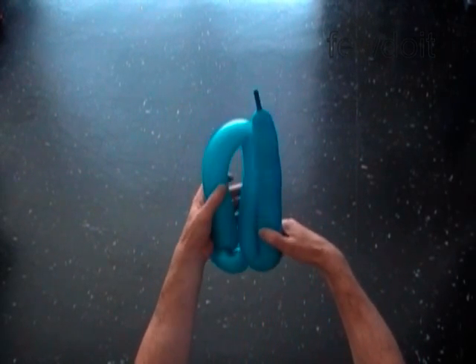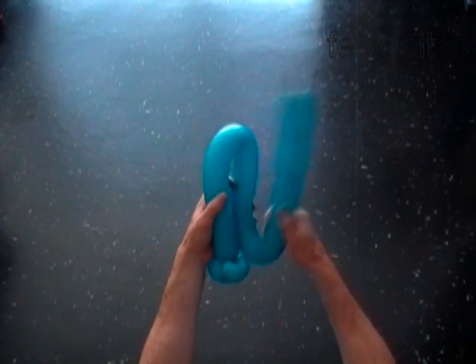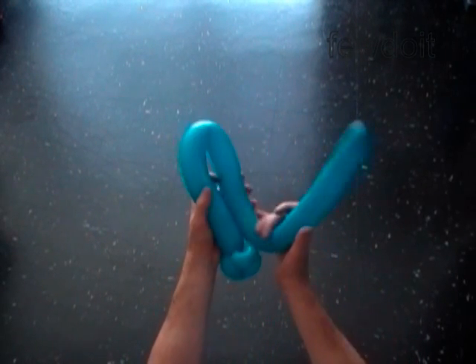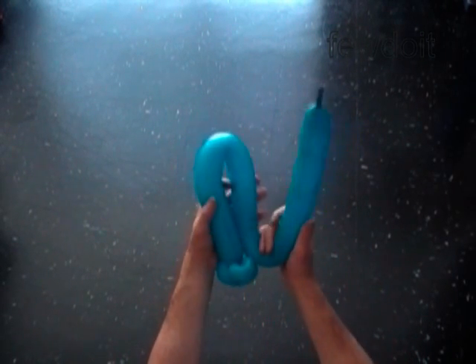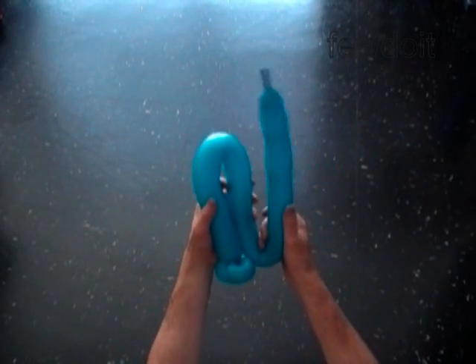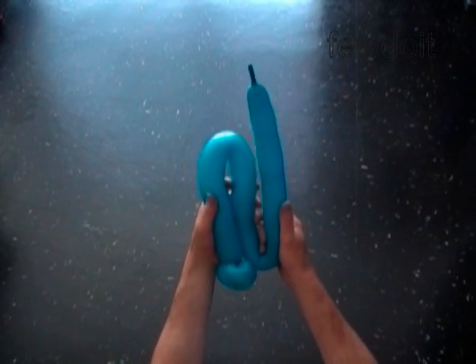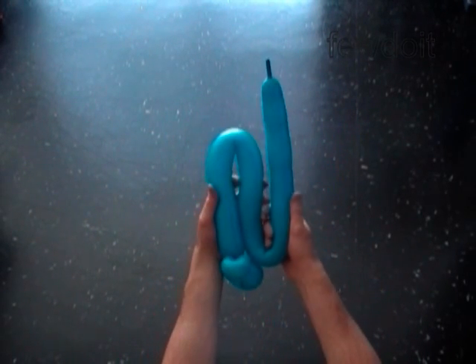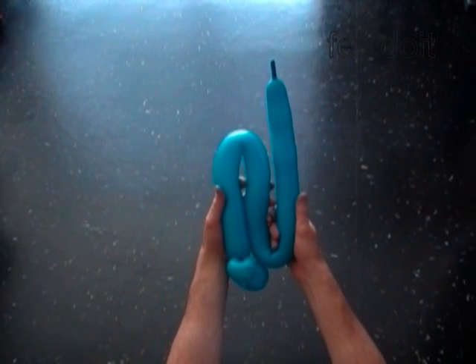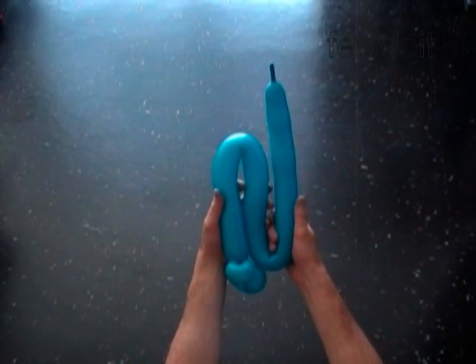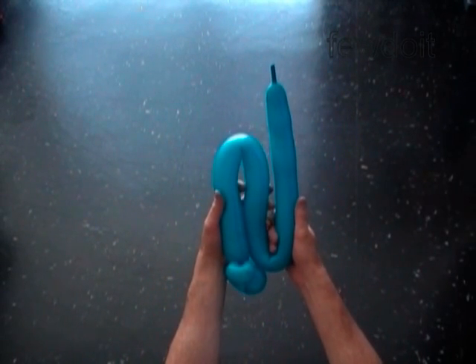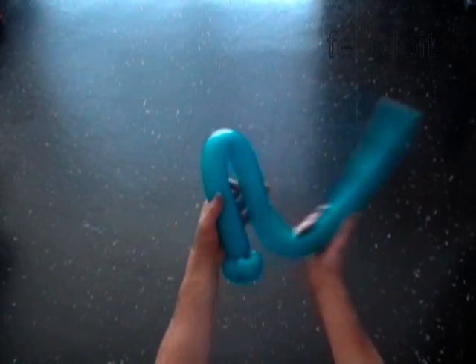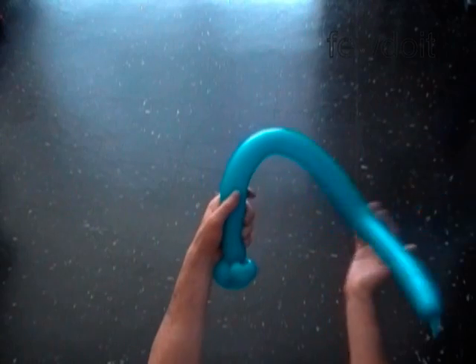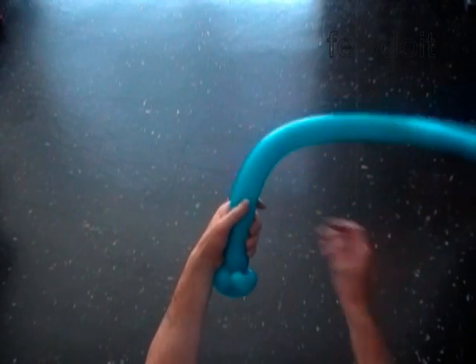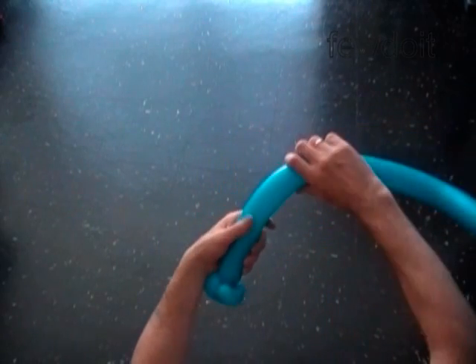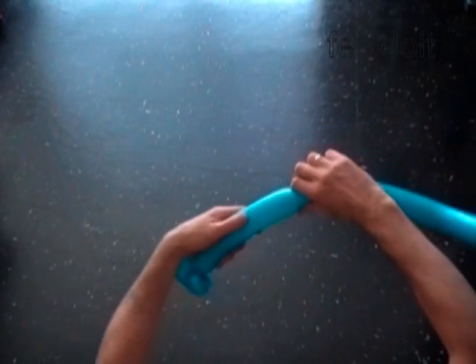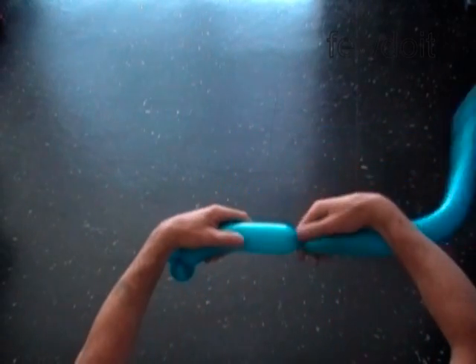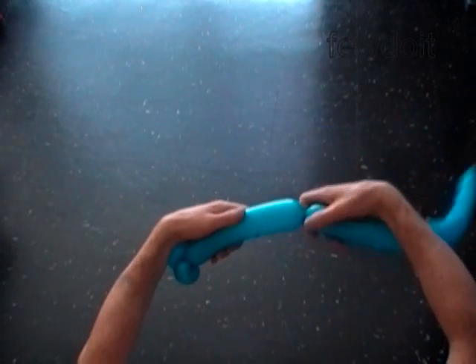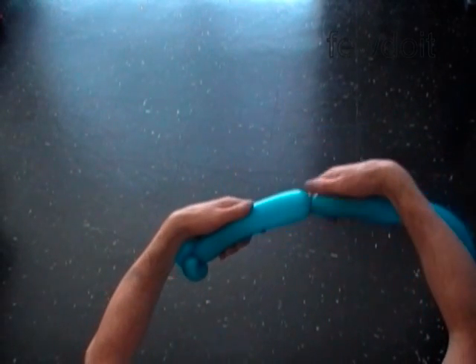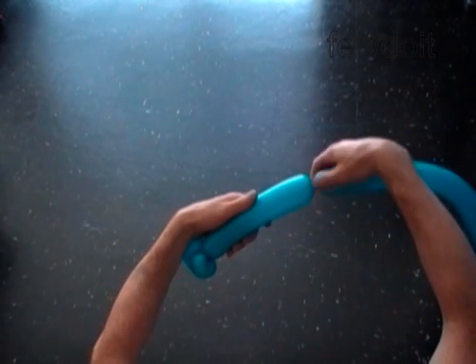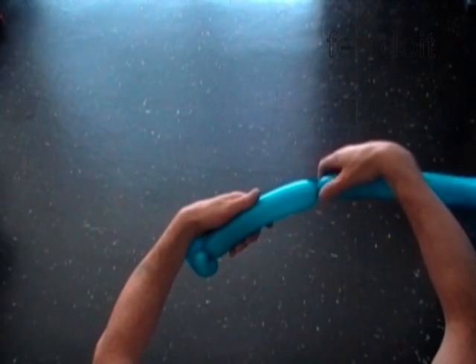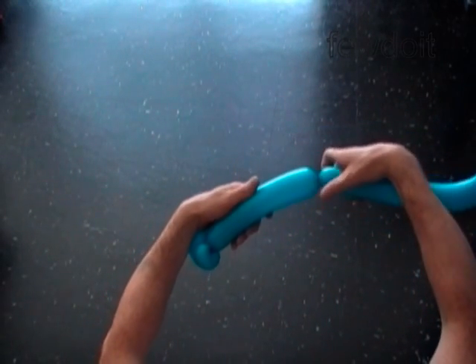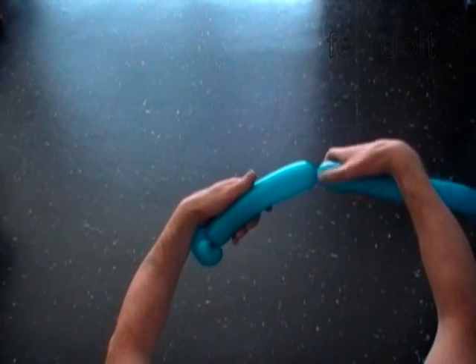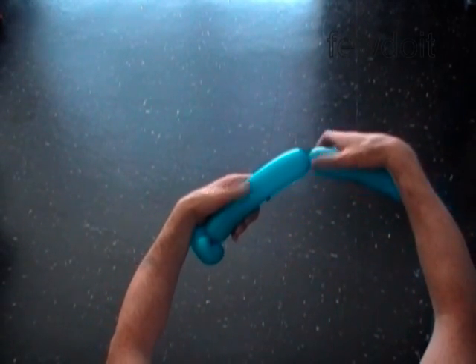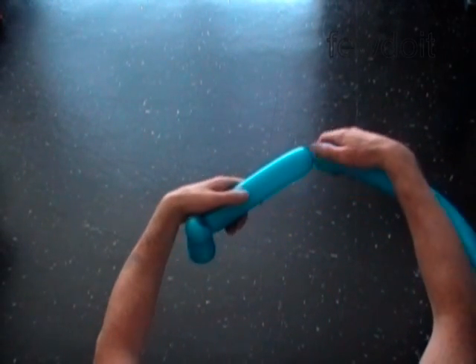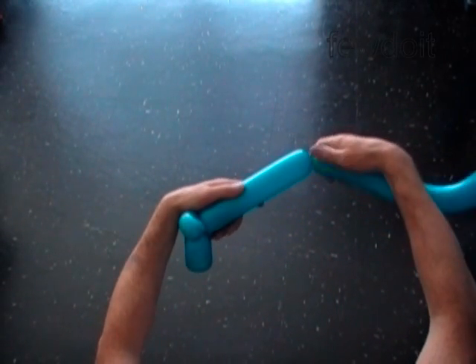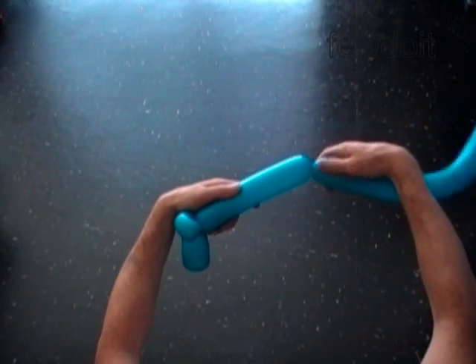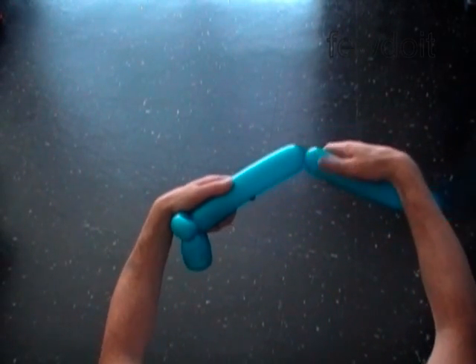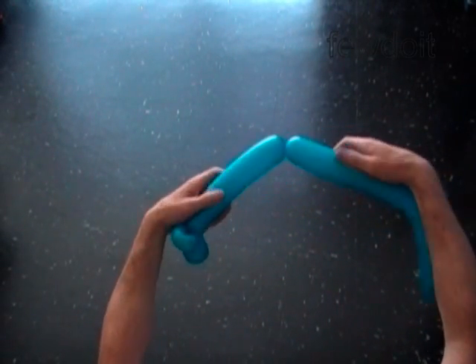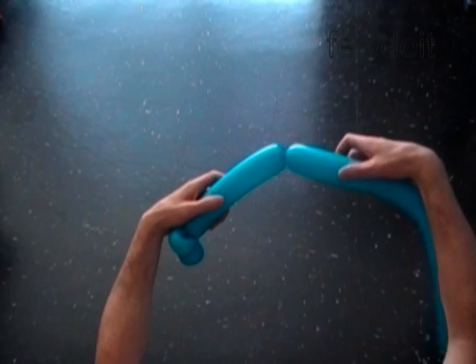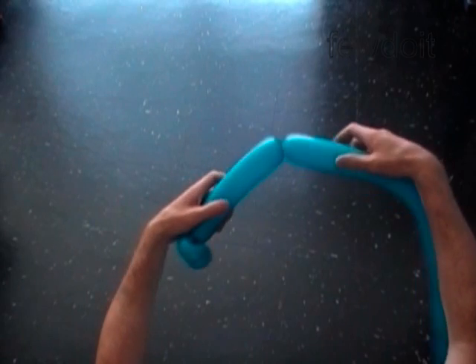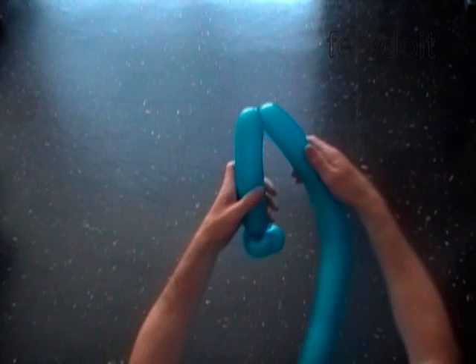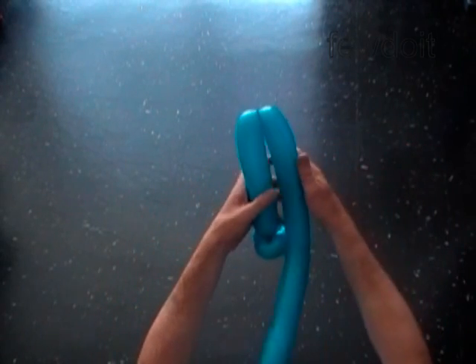Make the last third of the balloon about four inches longer than the first two thirds. Hold the first third and twist at this point the third bubble.